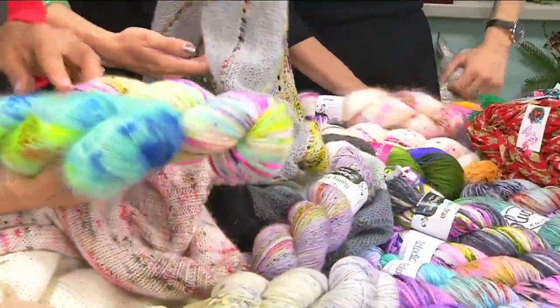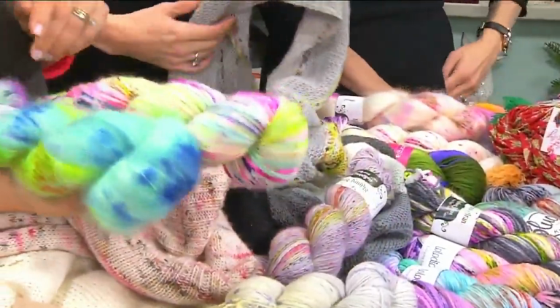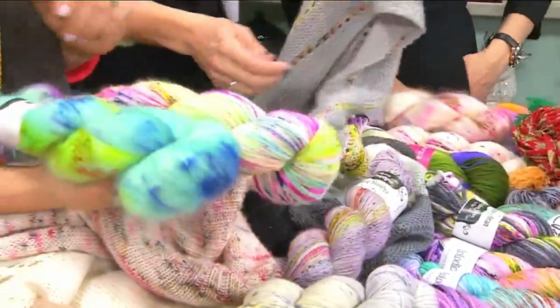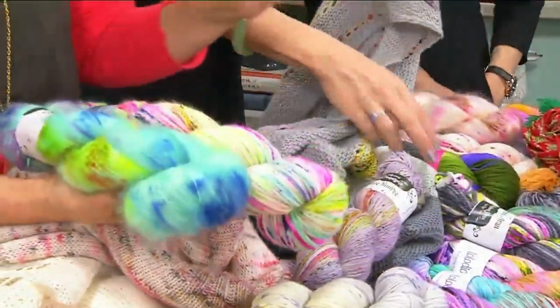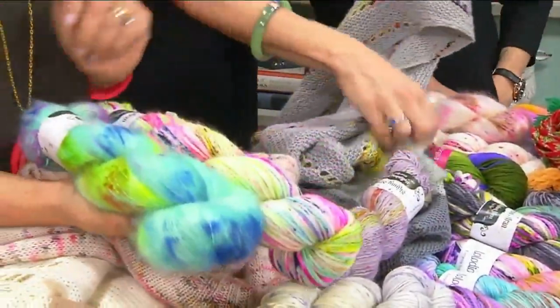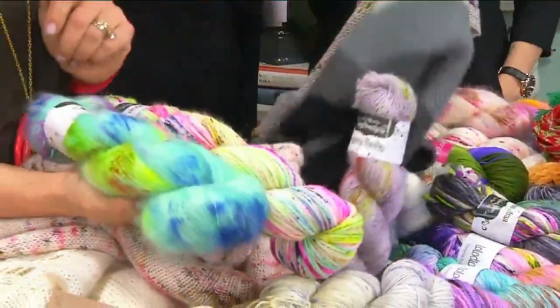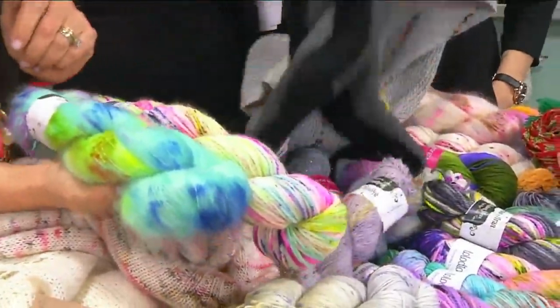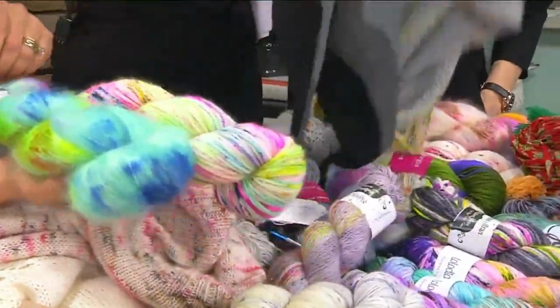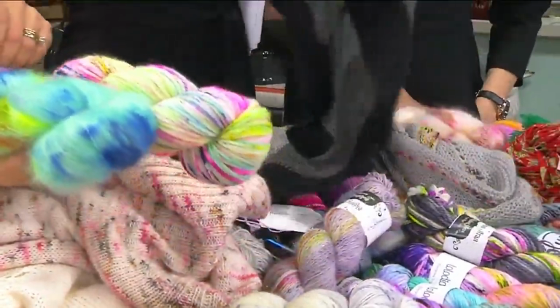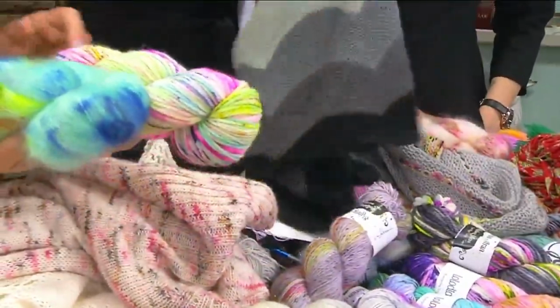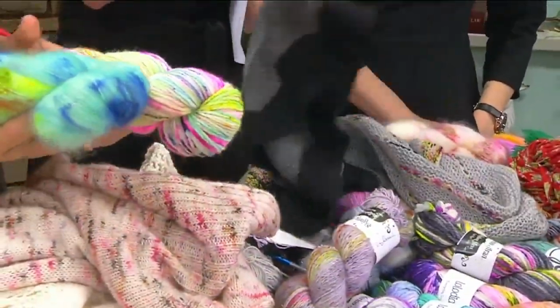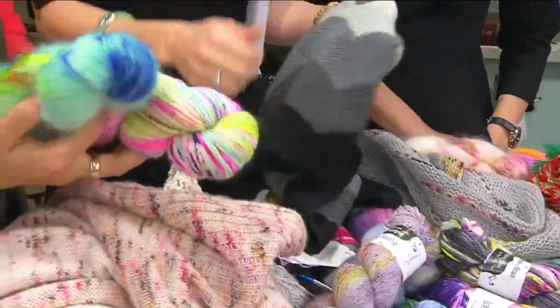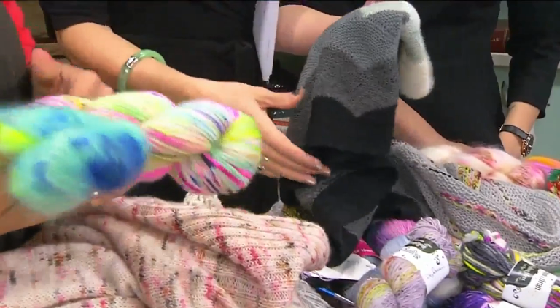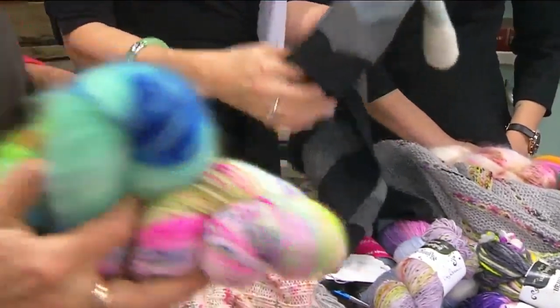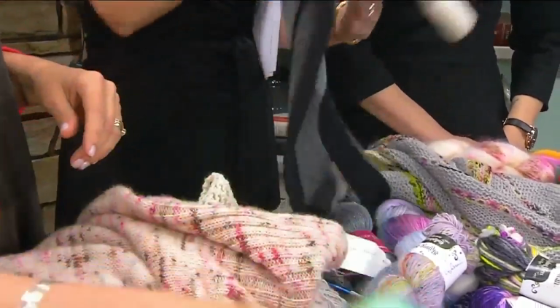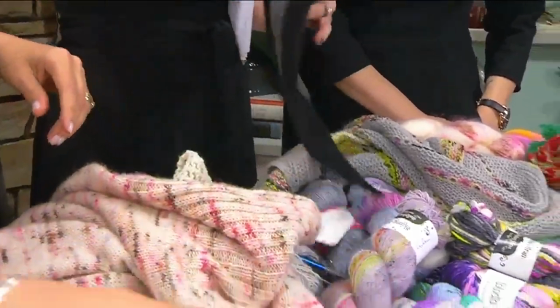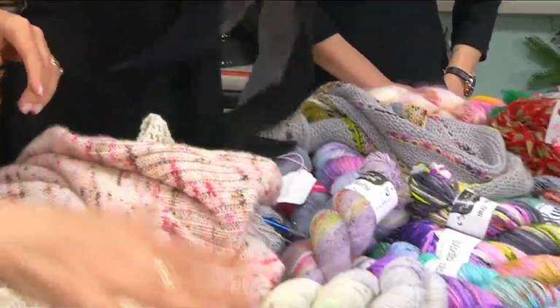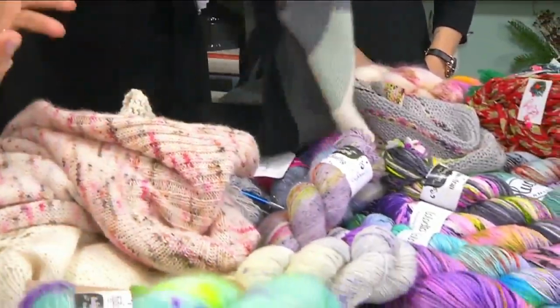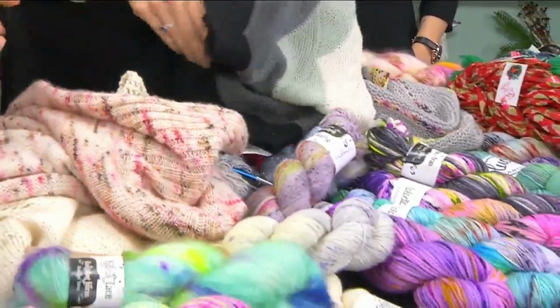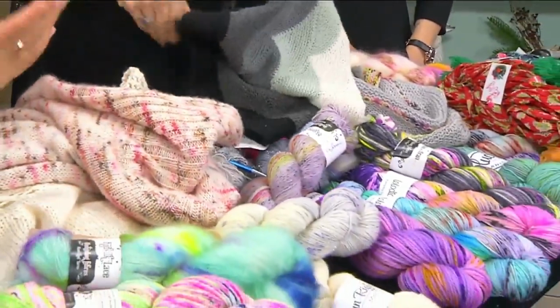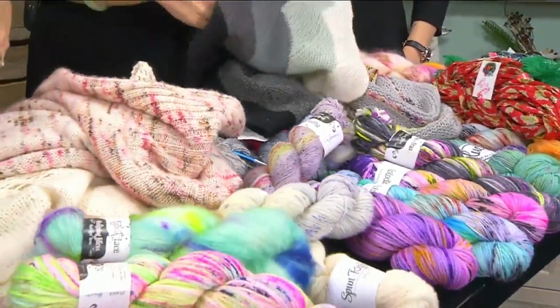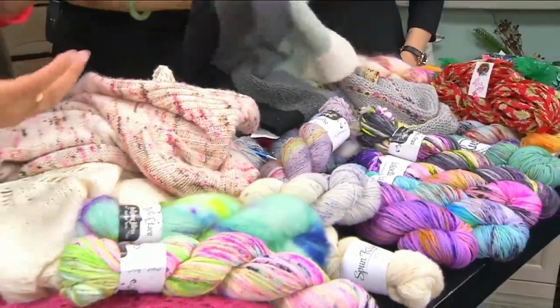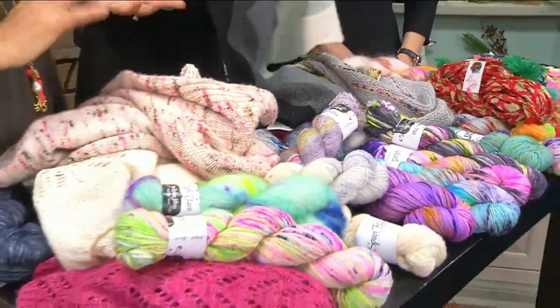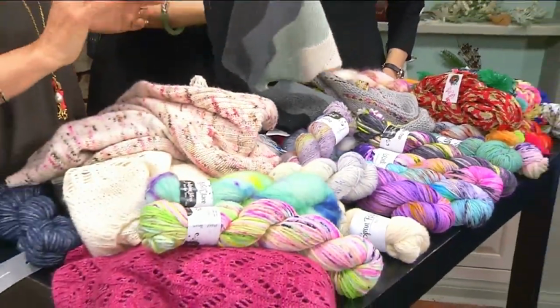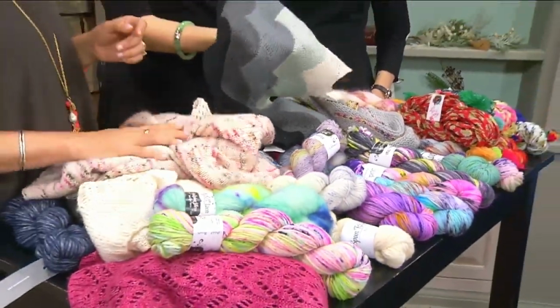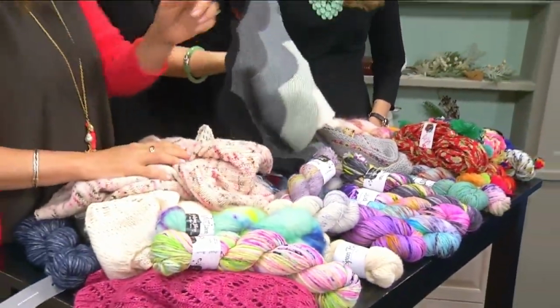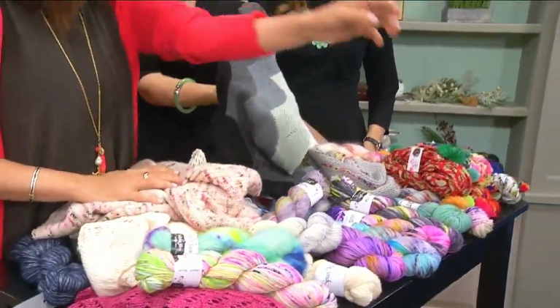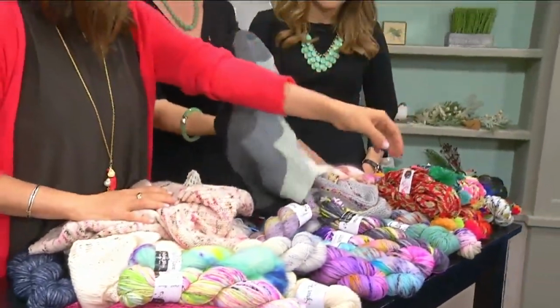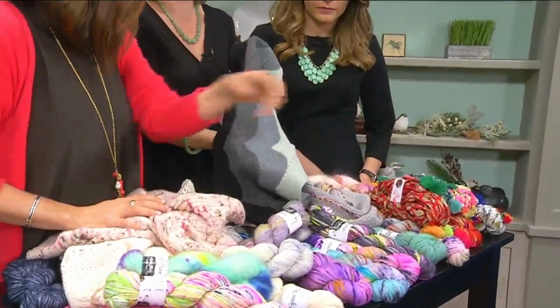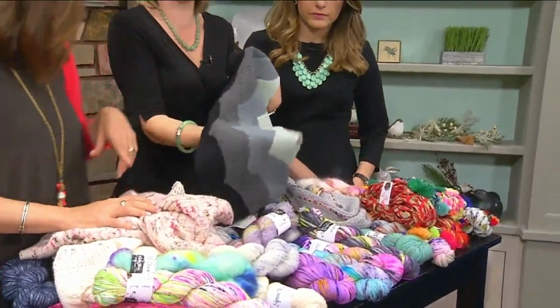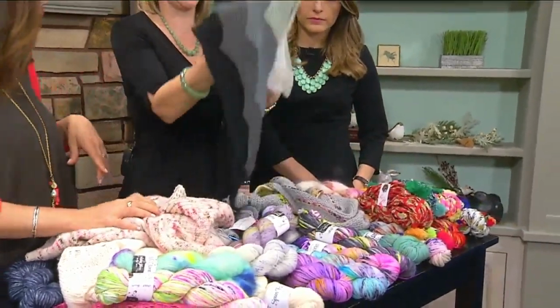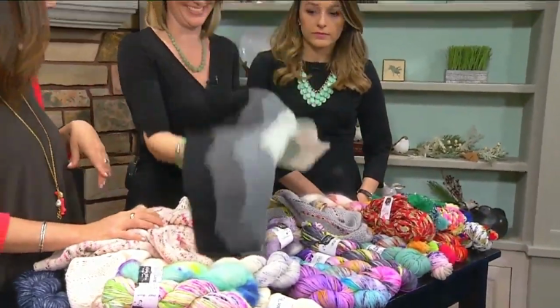Is it harder to knit with the thinner? That's a good question. No, it's not hard at all. If you know how to knit, you can knit with thick or thin — doesn't matter. But look — how gorgeous is that?